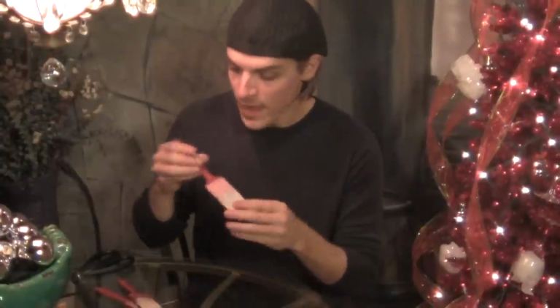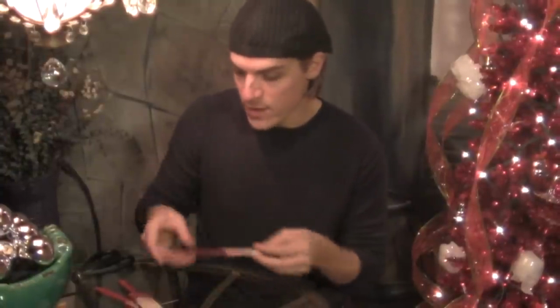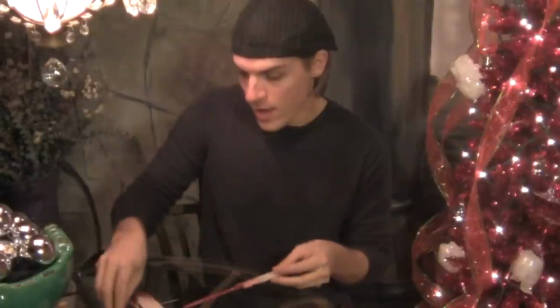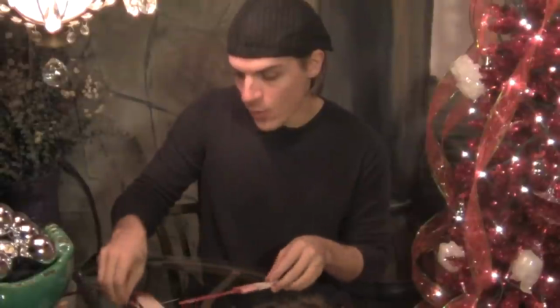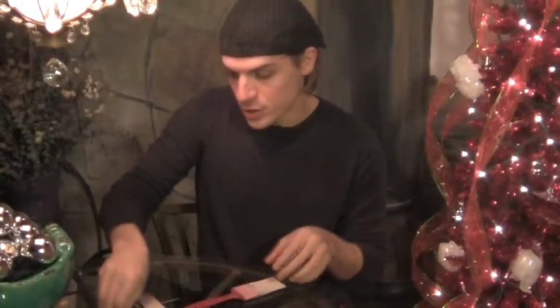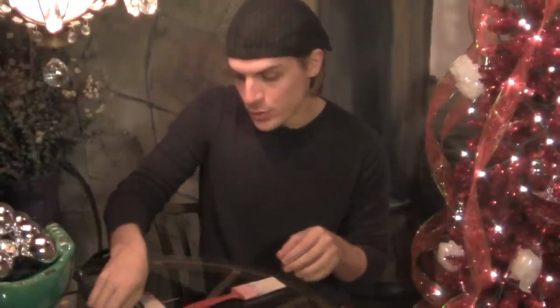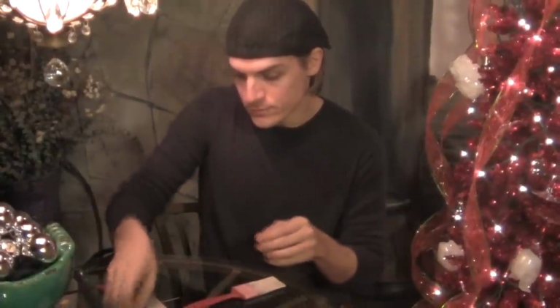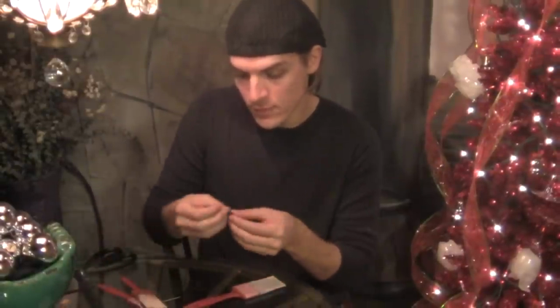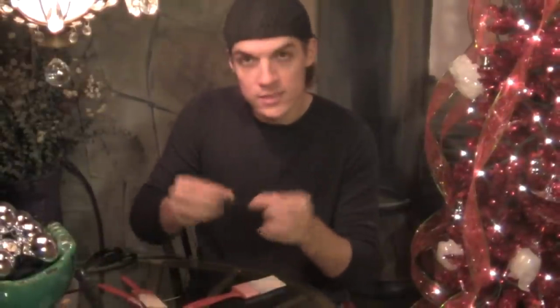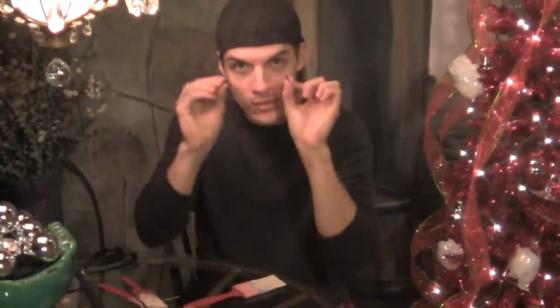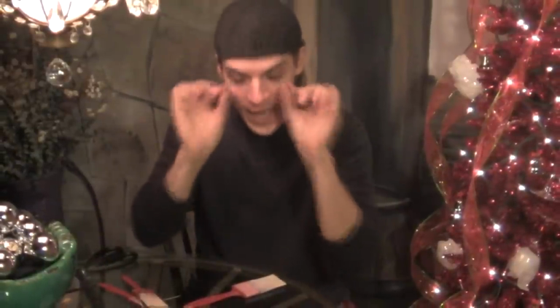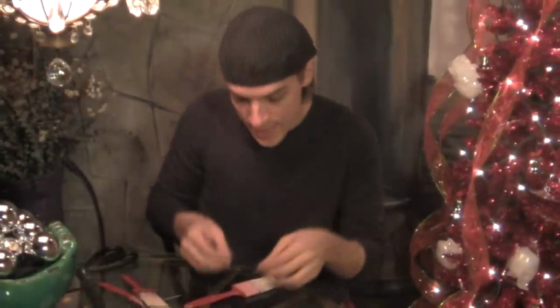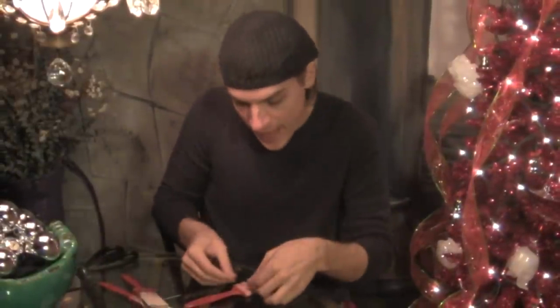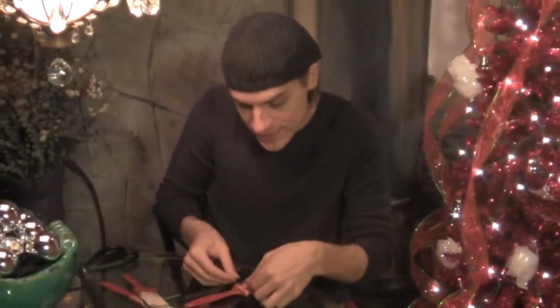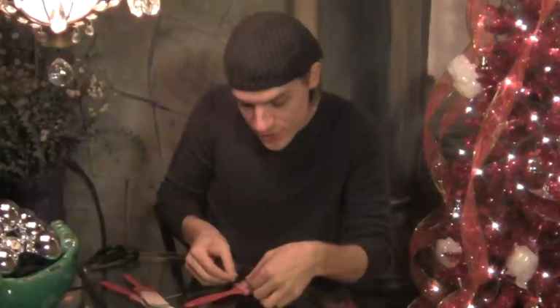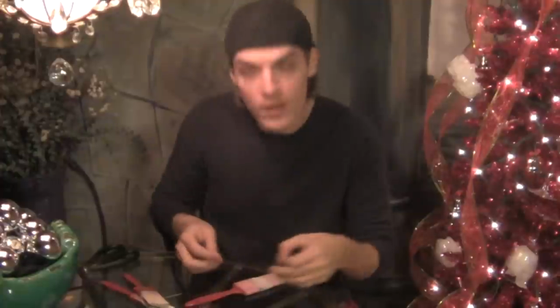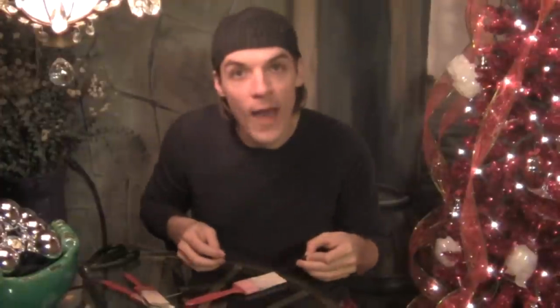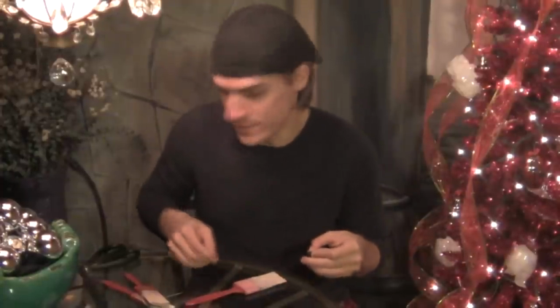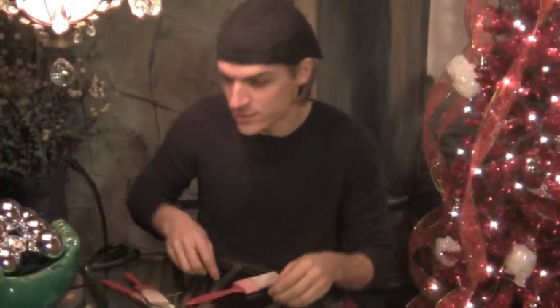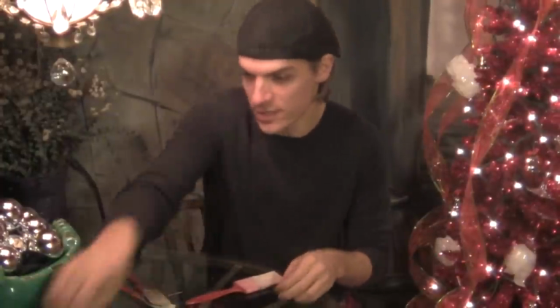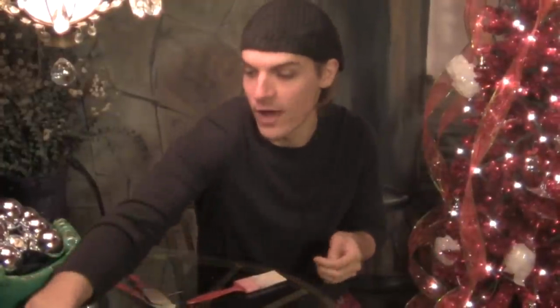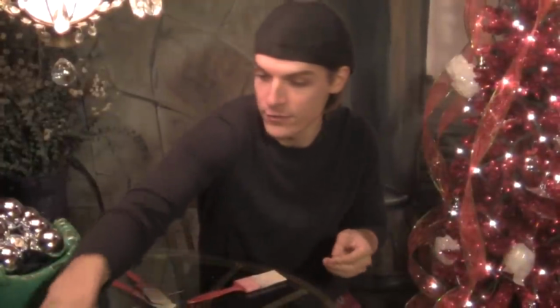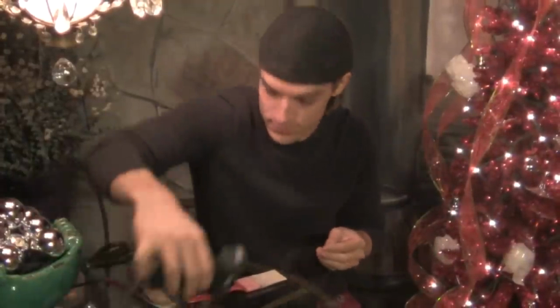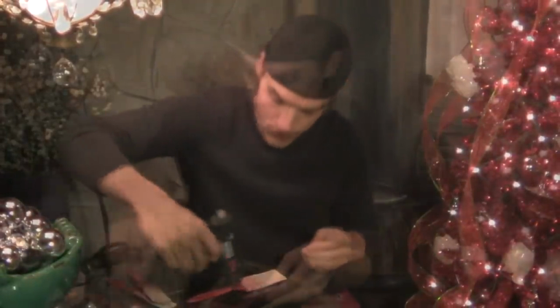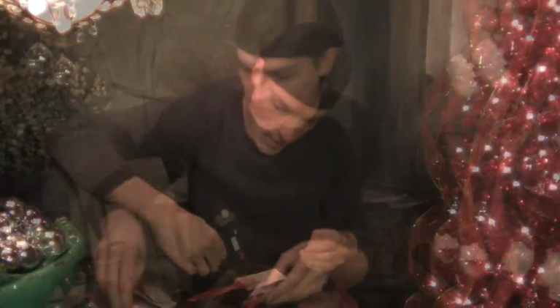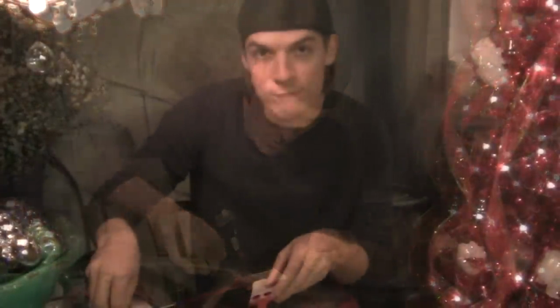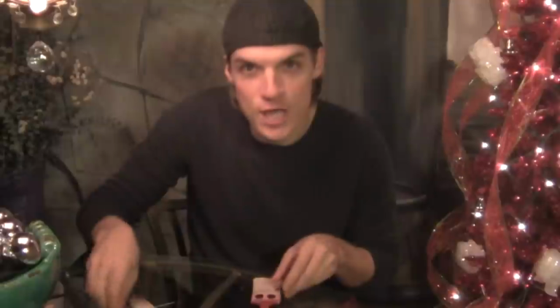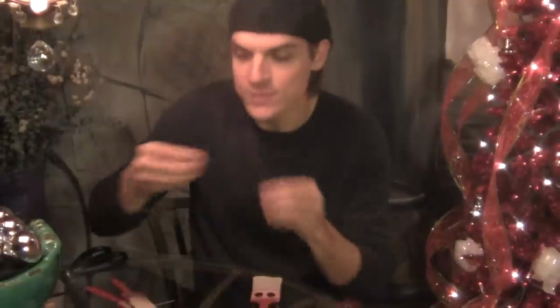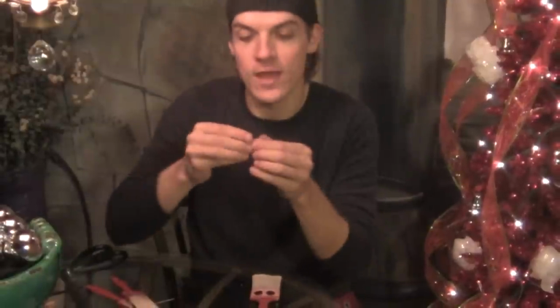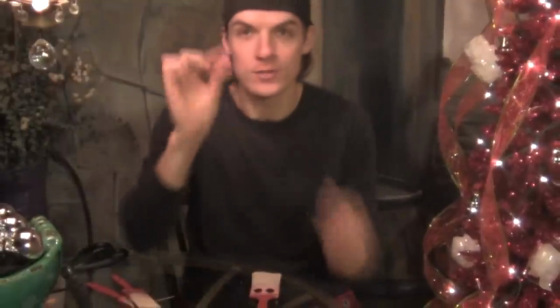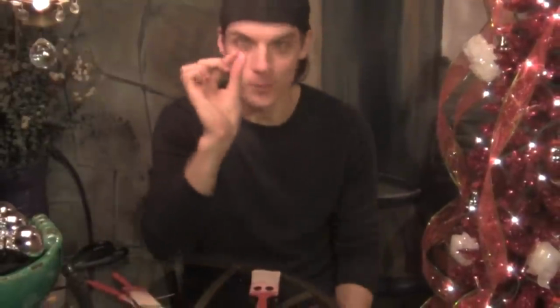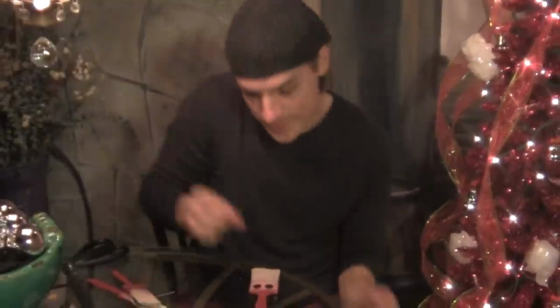I'm going to glue some little eyes — the eyes are actually black buttons. So you're just going to get your little hot glue gun. And for his nose, I'm going to use a little pink button.